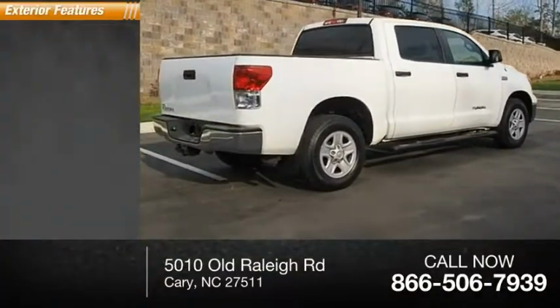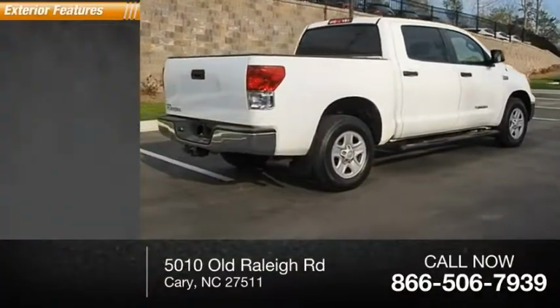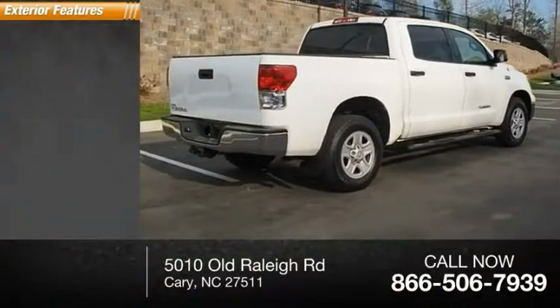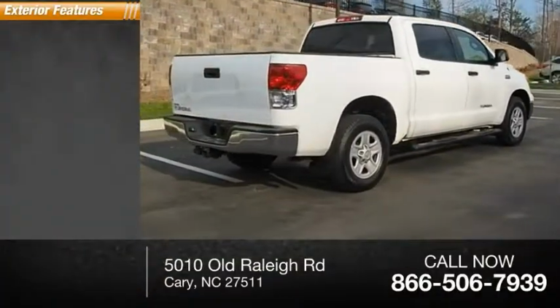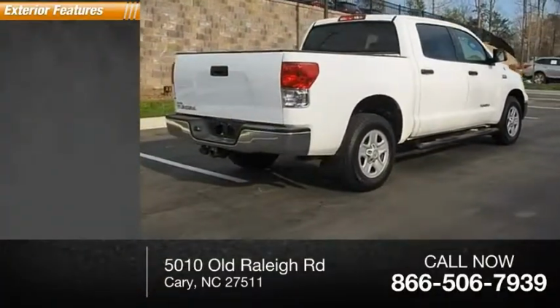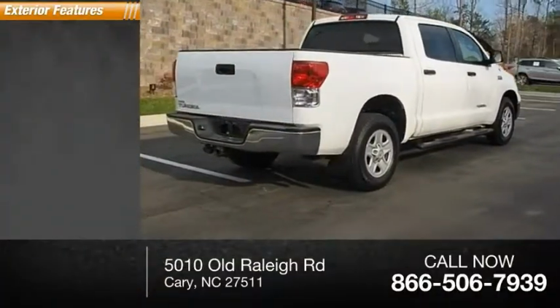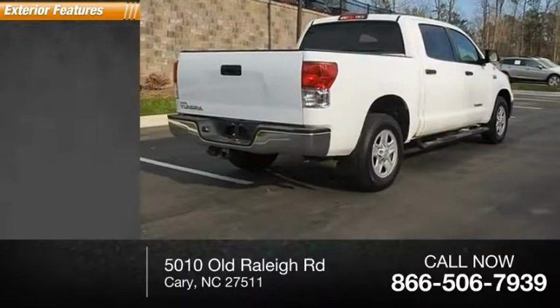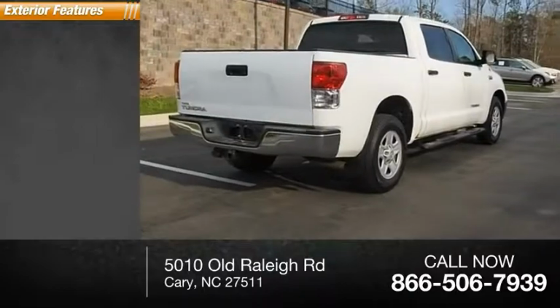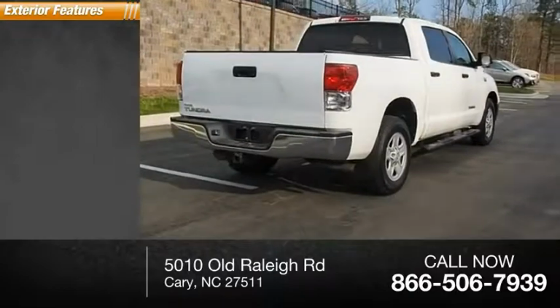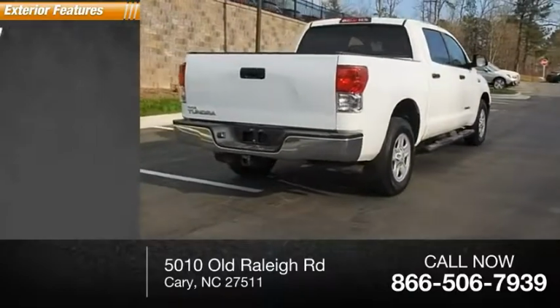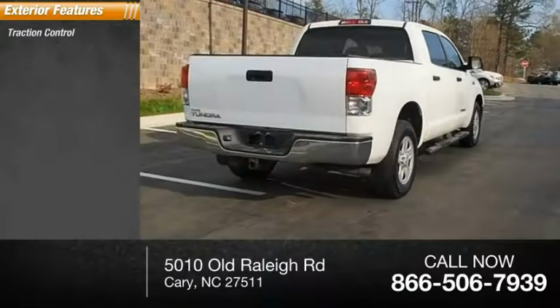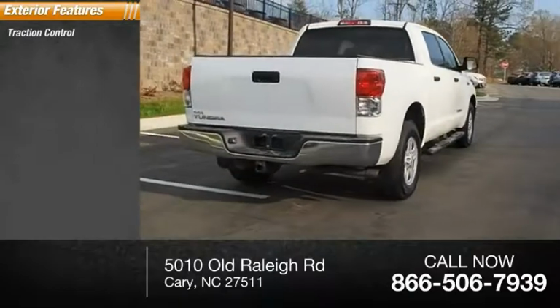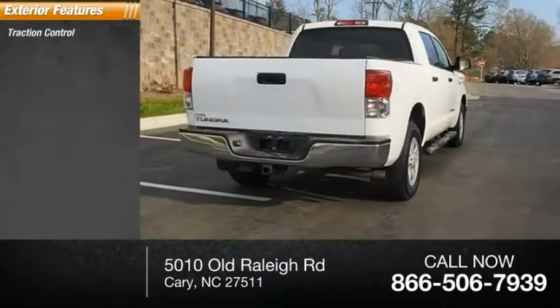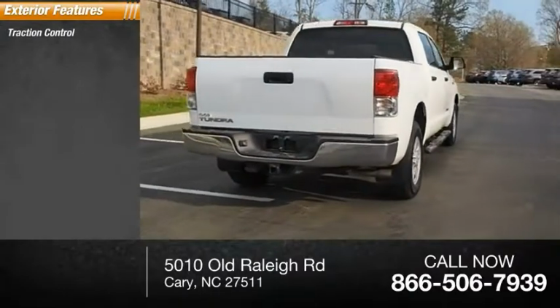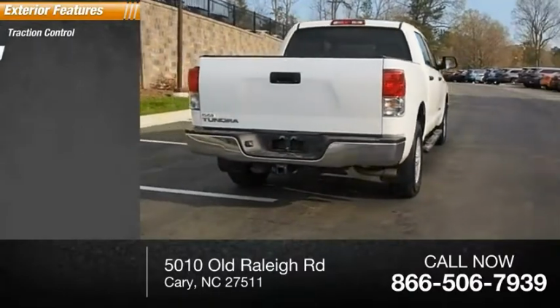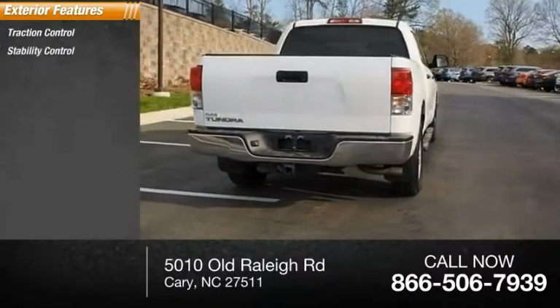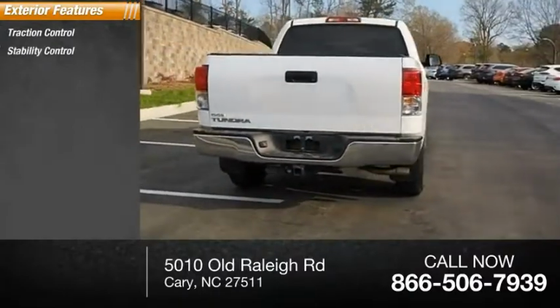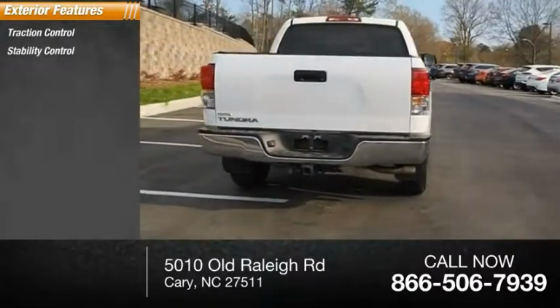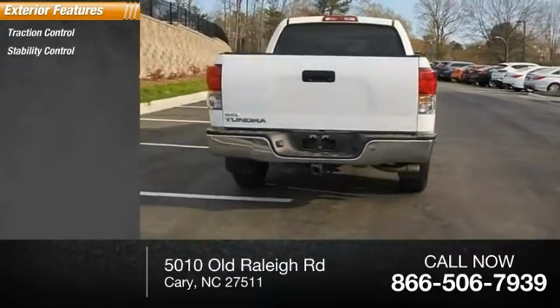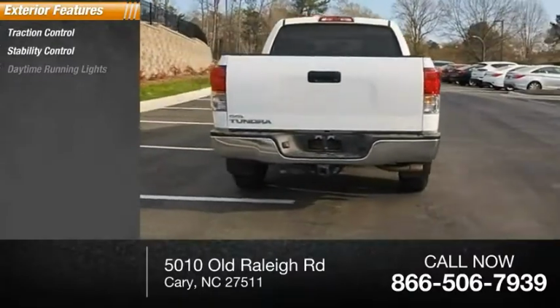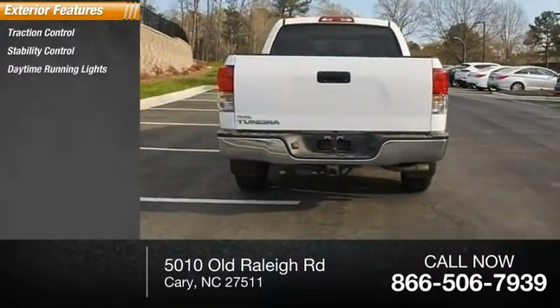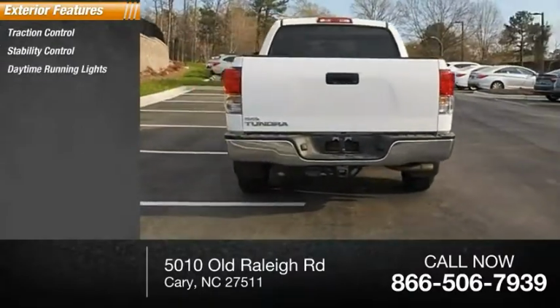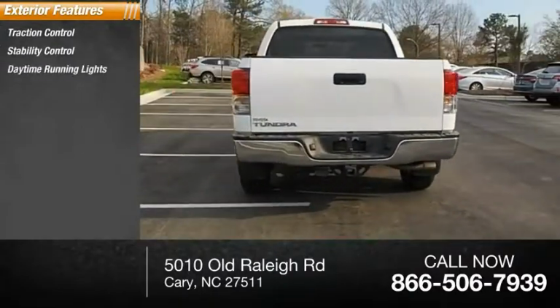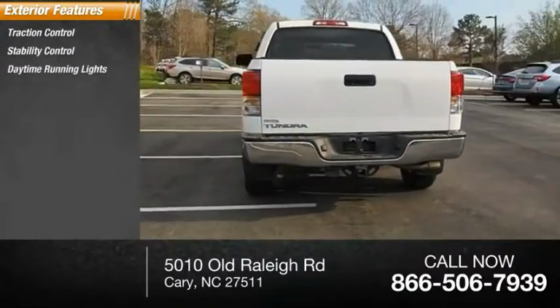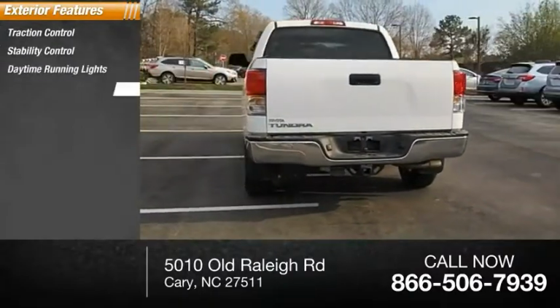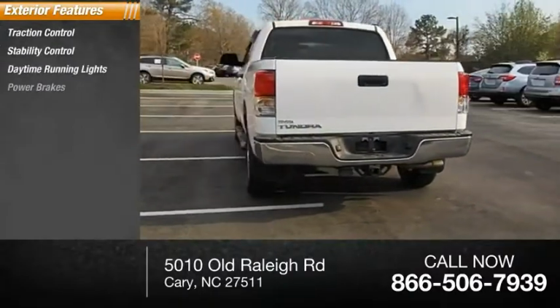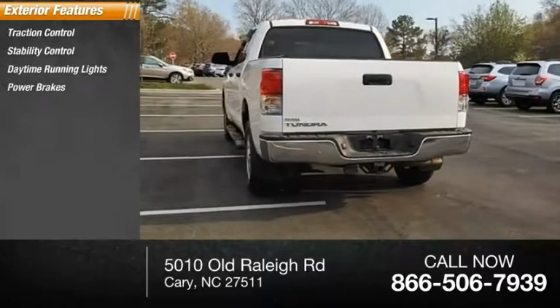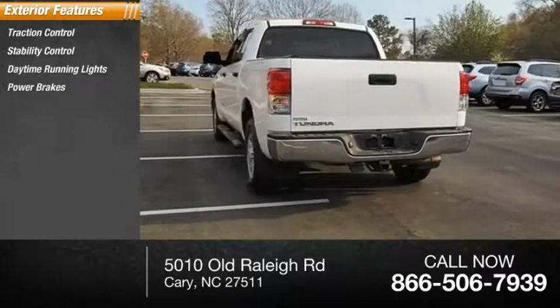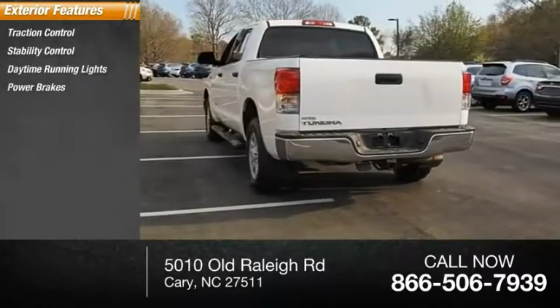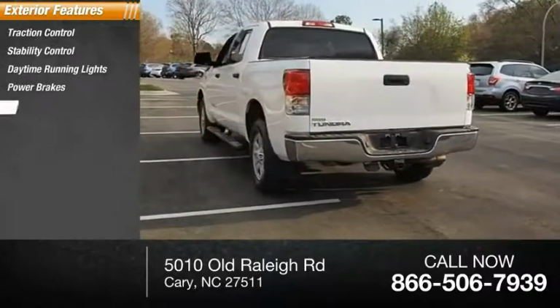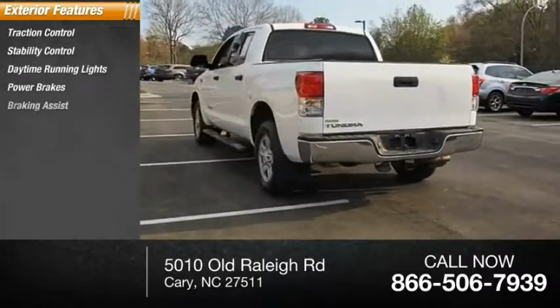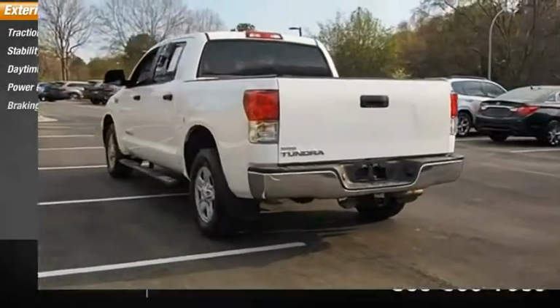Here are some of this vehicle's great options: traction control, stability control, daytime running lights, power brakes, braking assist.